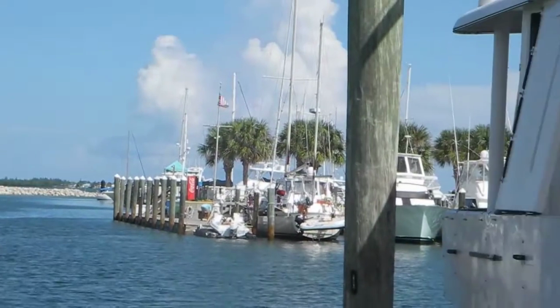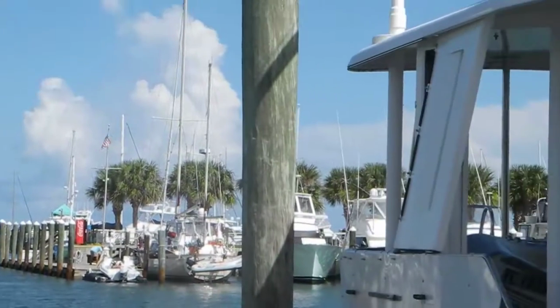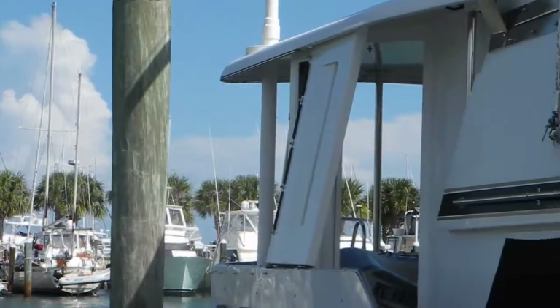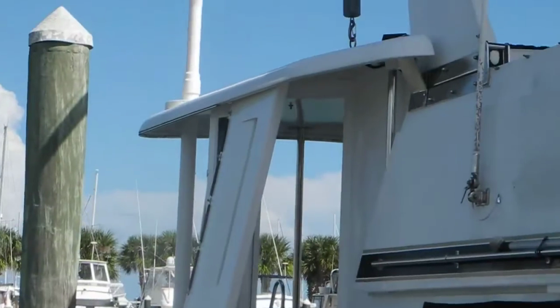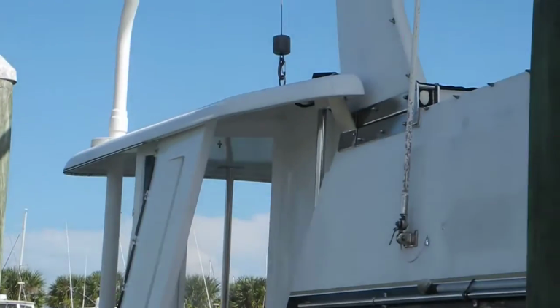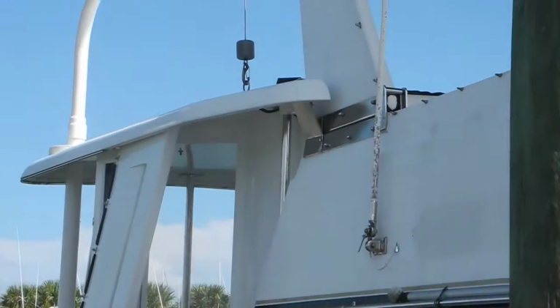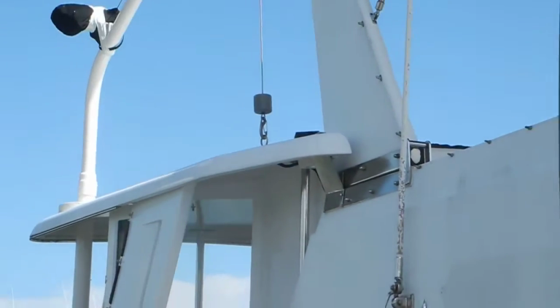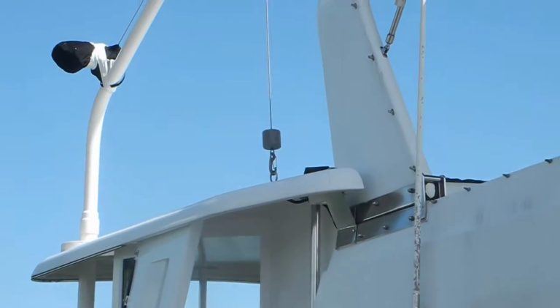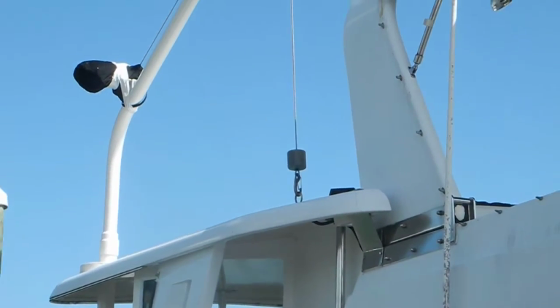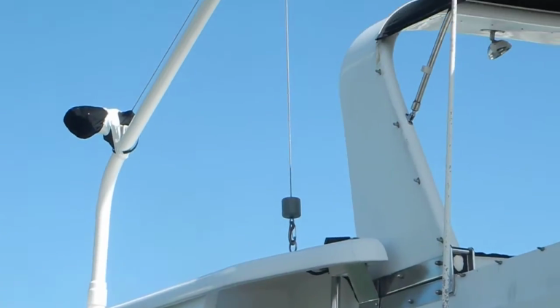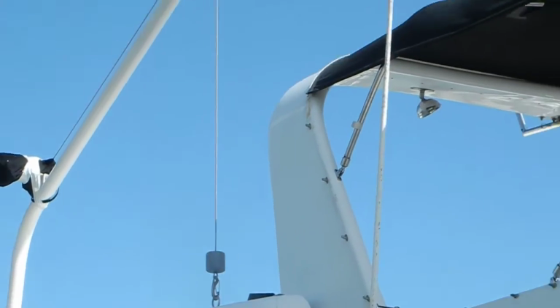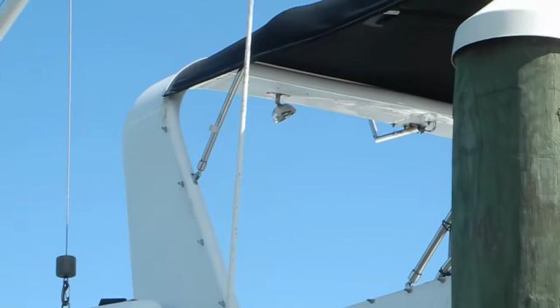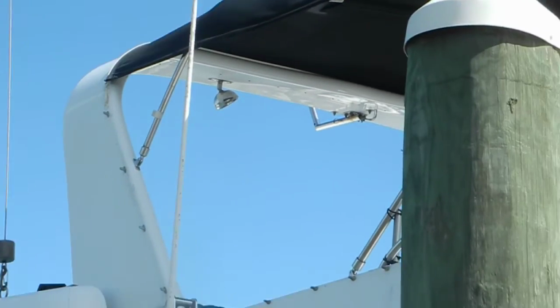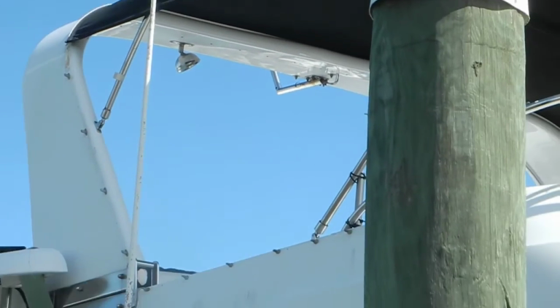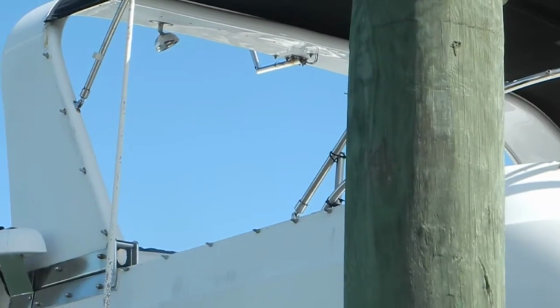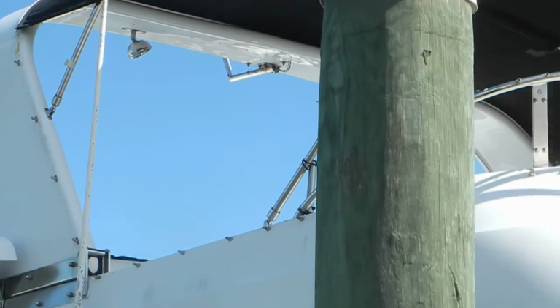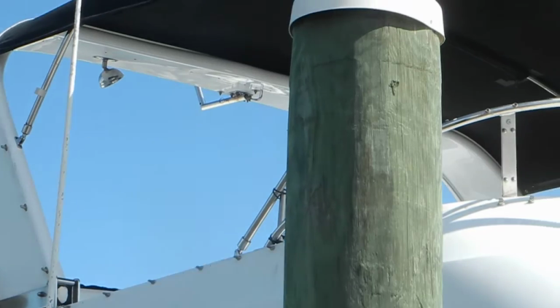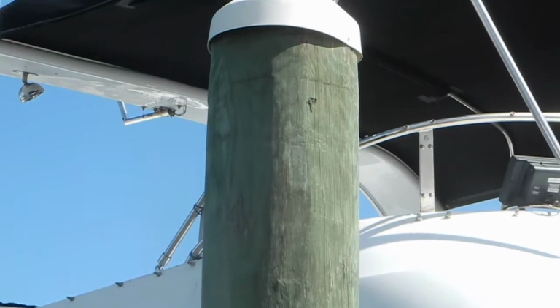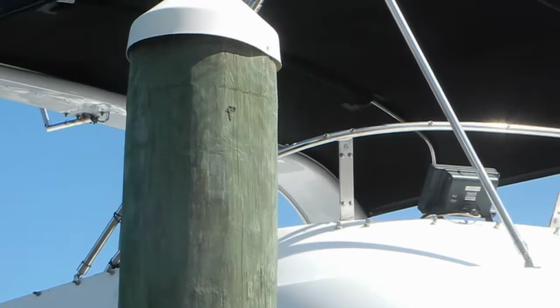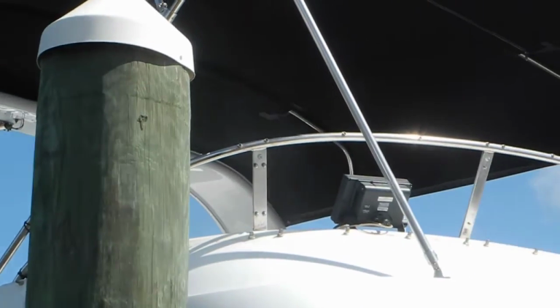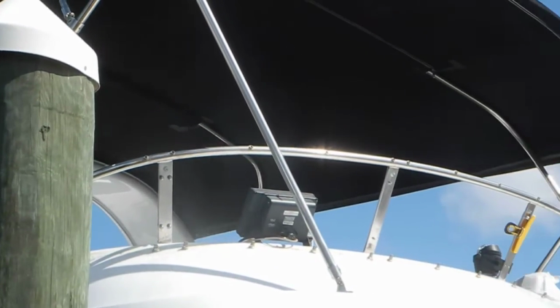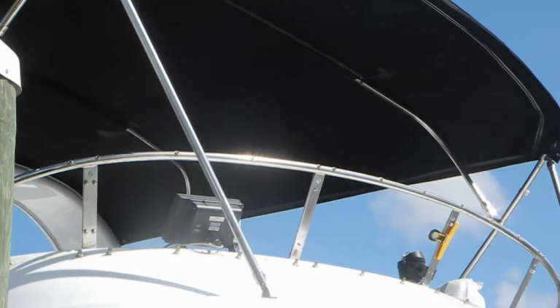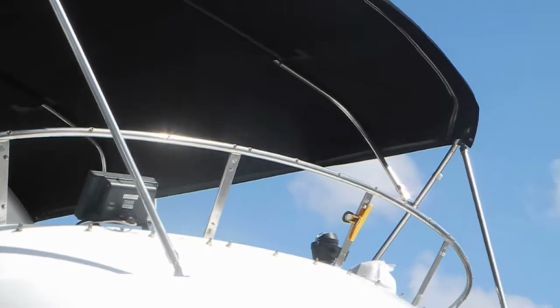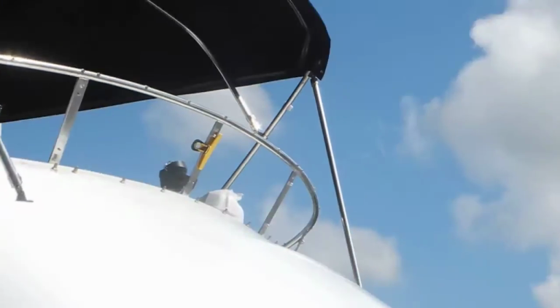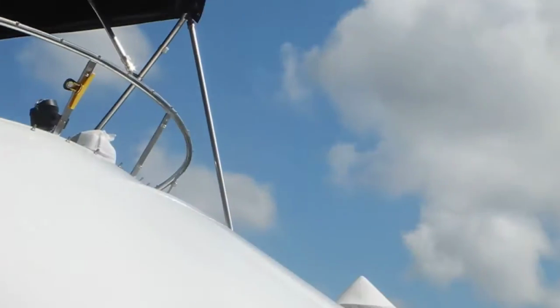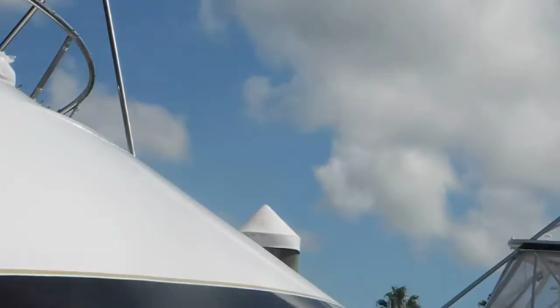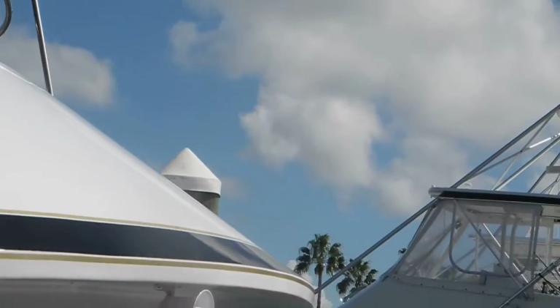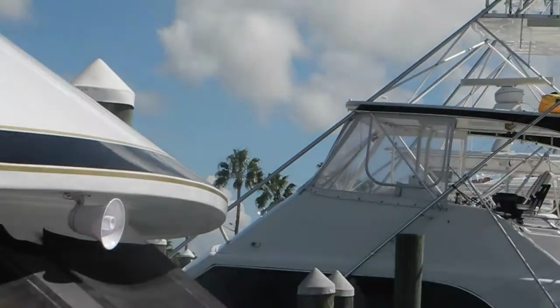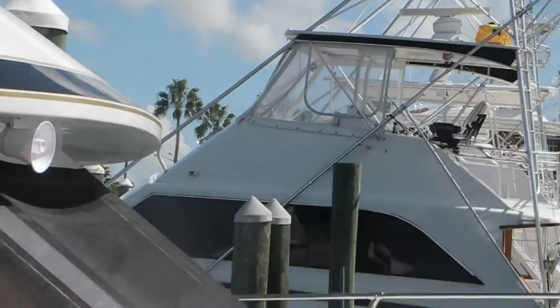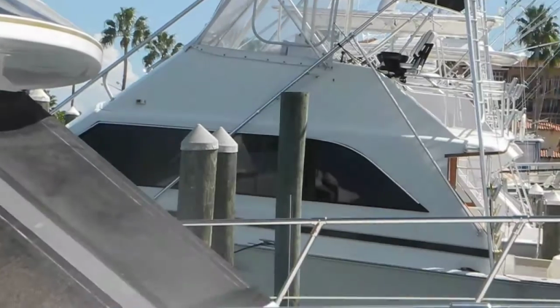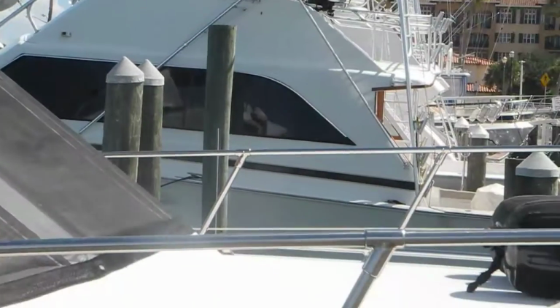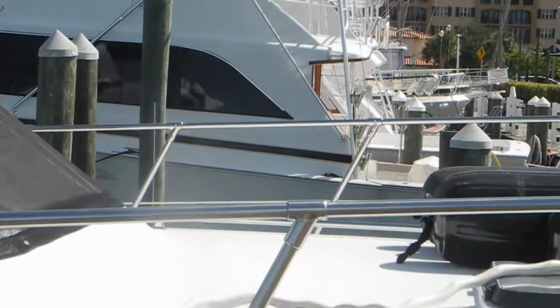You can look at this boat — we've already removed the dinghy, we've removed all of the isinglass and glass enclosure on the flybridge, and we've taken everything off of the bow deck possible.